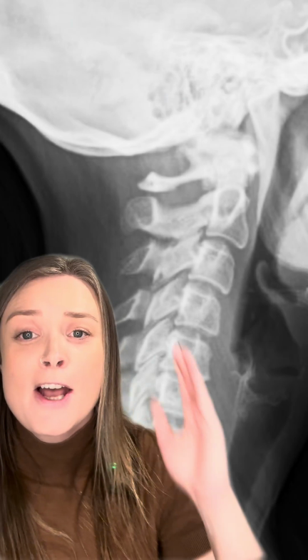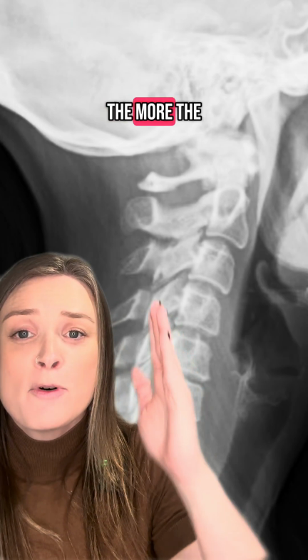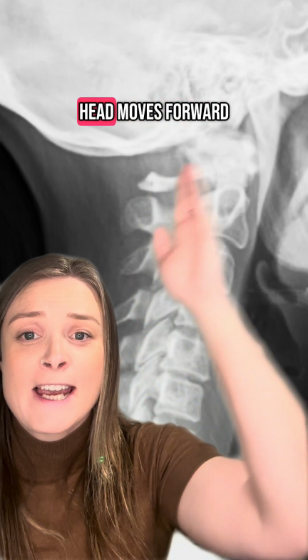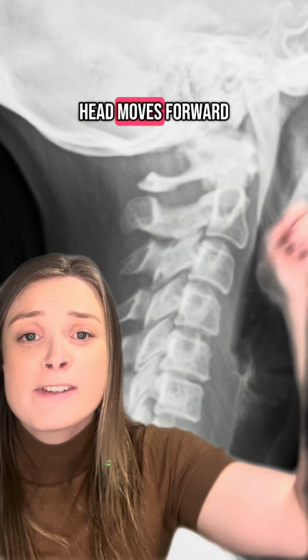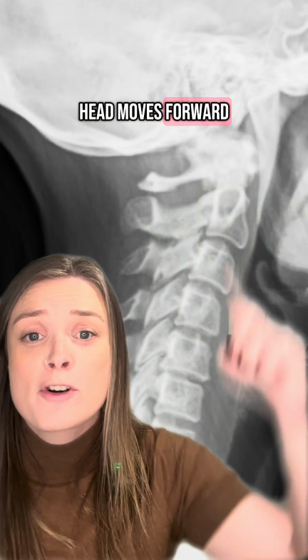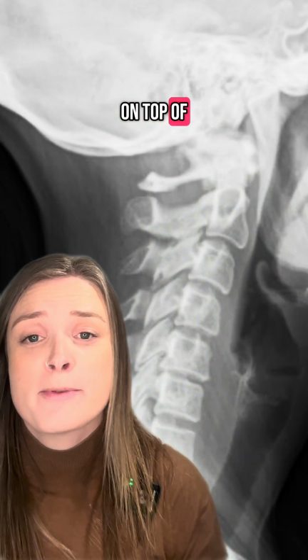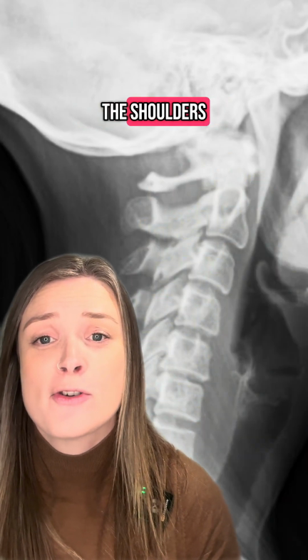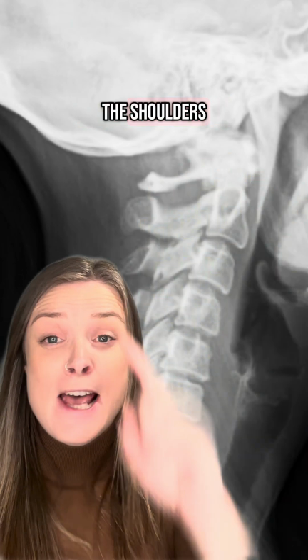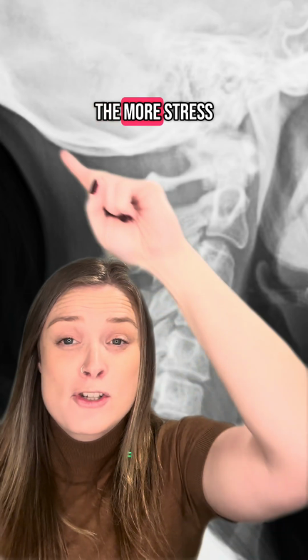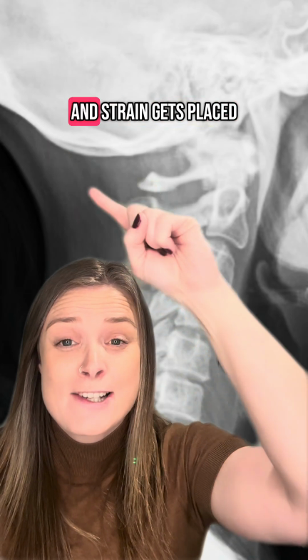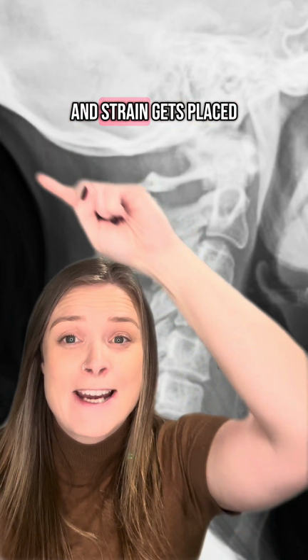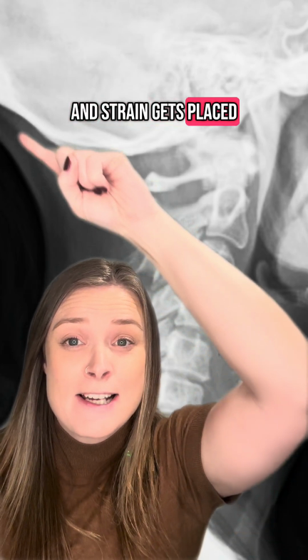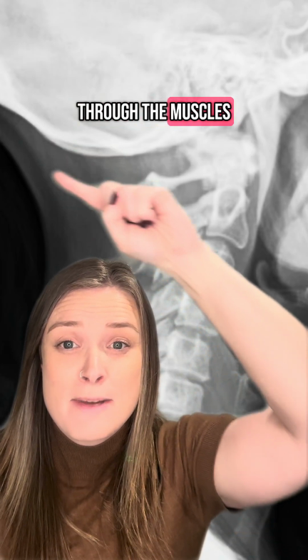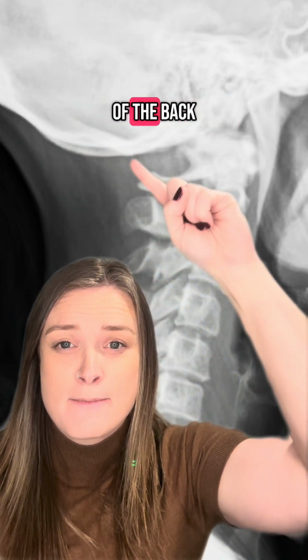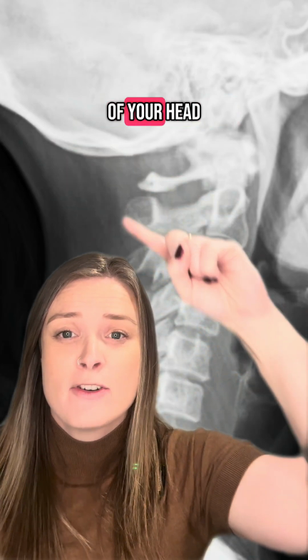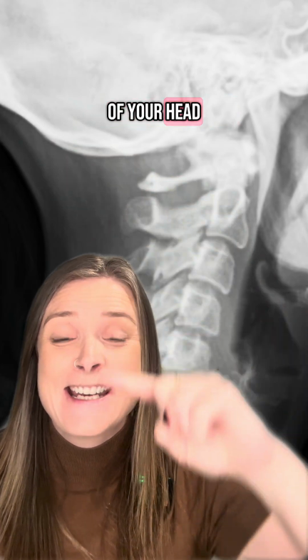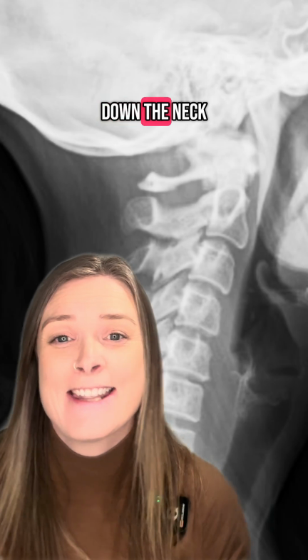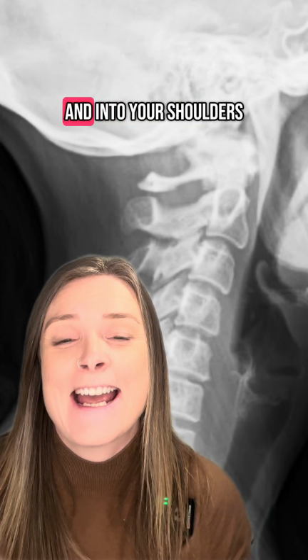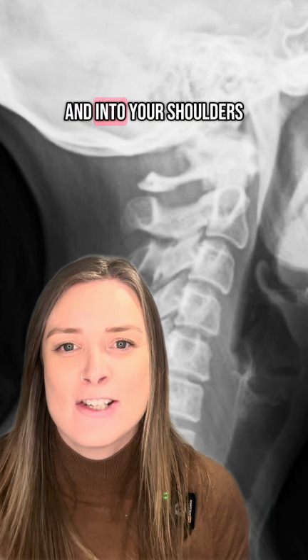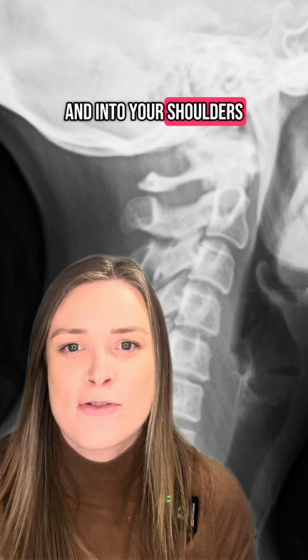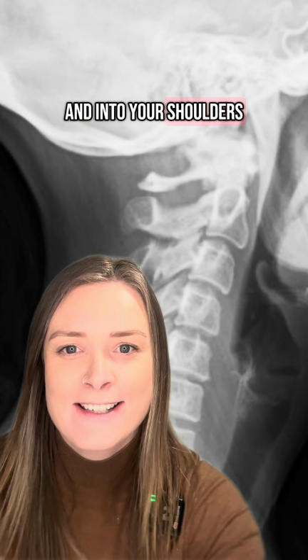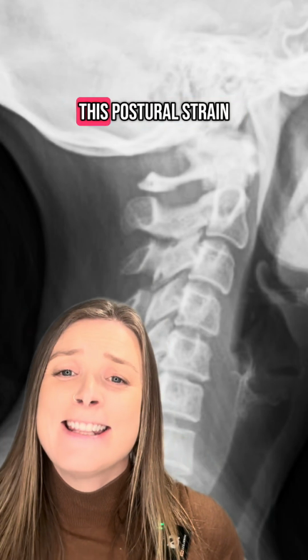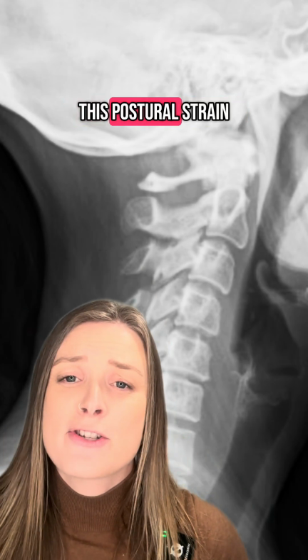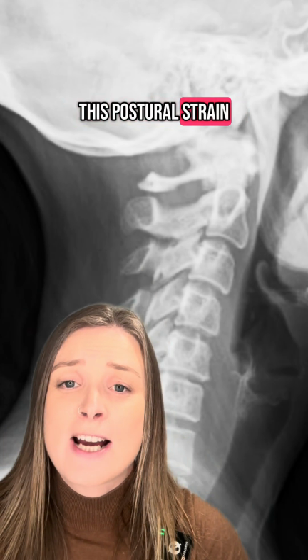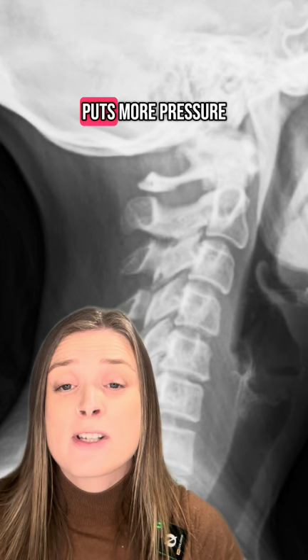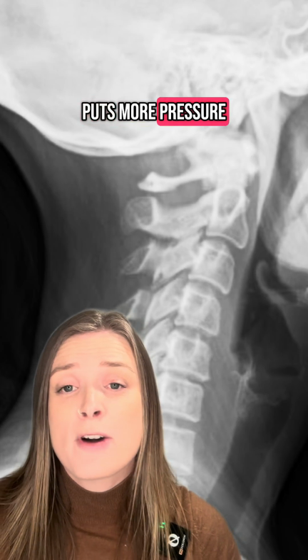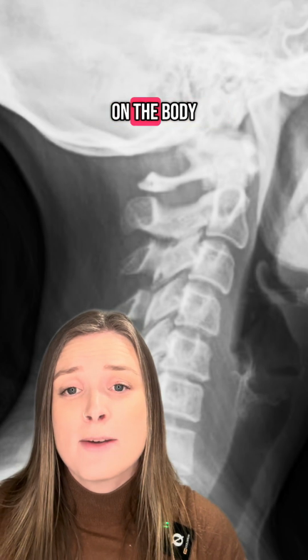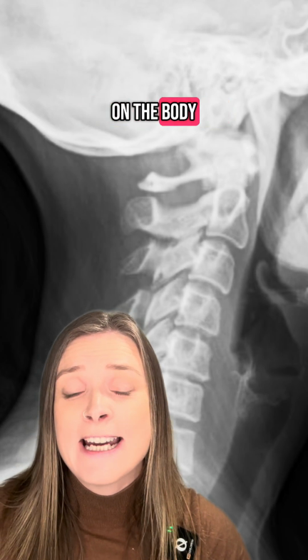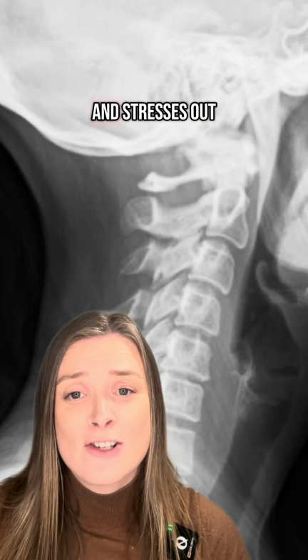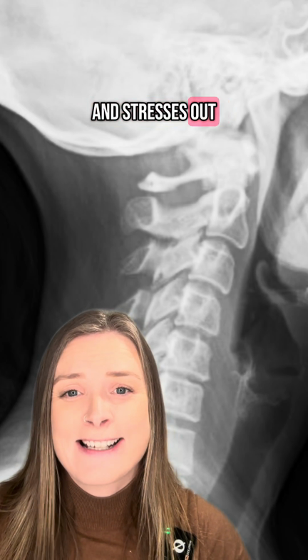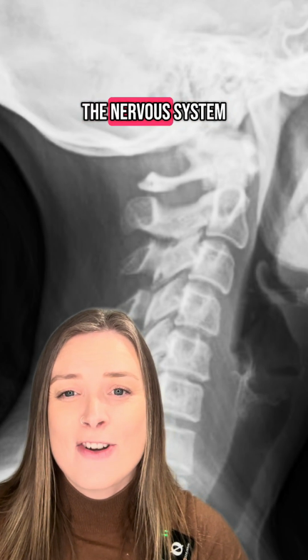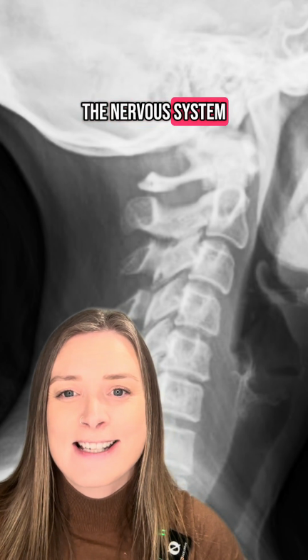The more the head moves forward on top of the shoulders, the more stress and strain gets placed through the muscles at the back of your head, down the neck and into your shoulders. This postural strain puts more pressure on the body and stresses out the nervous system.